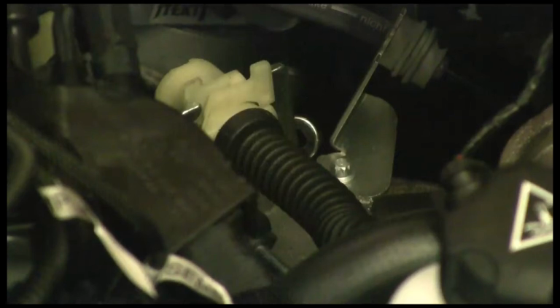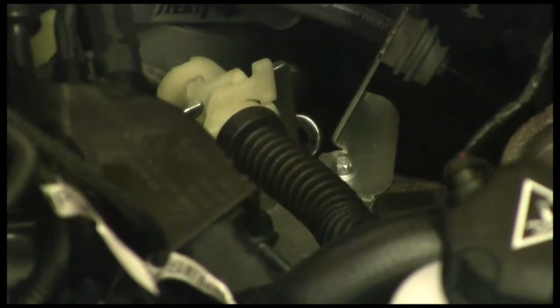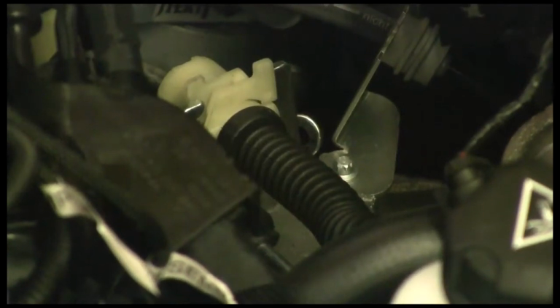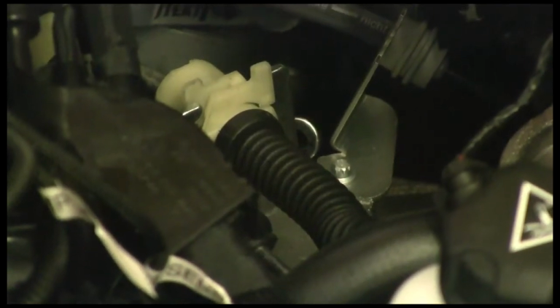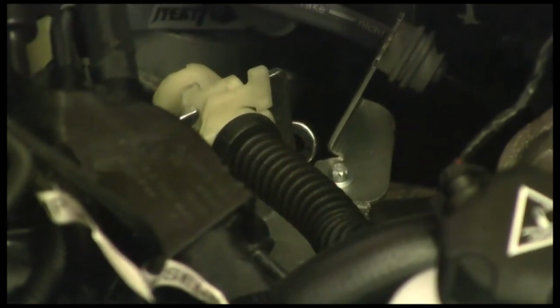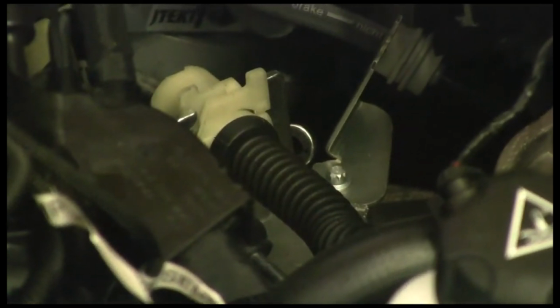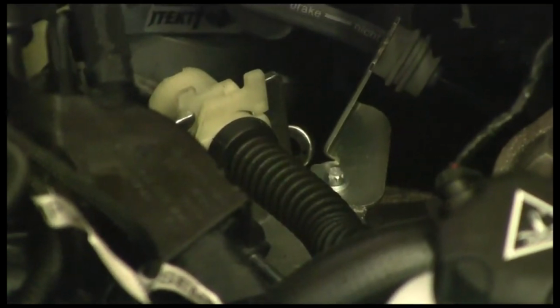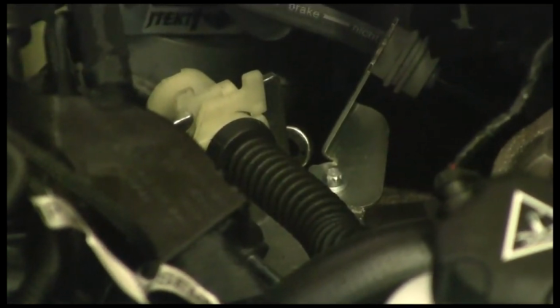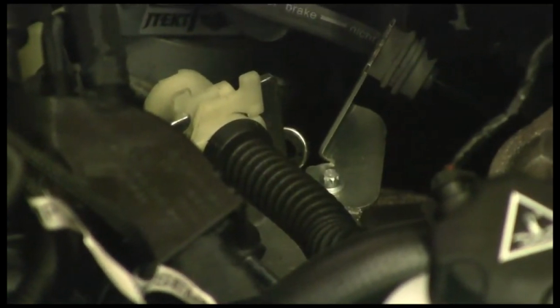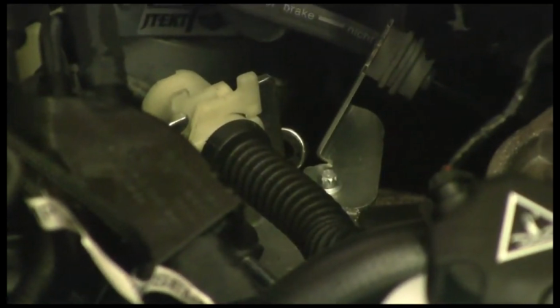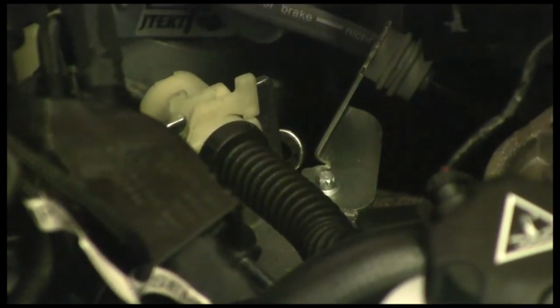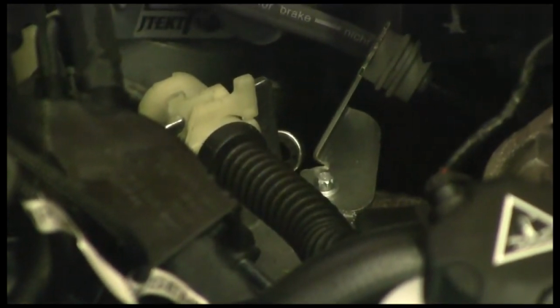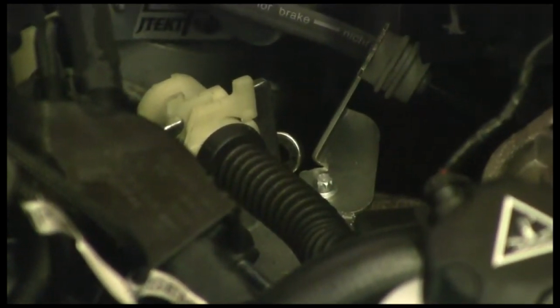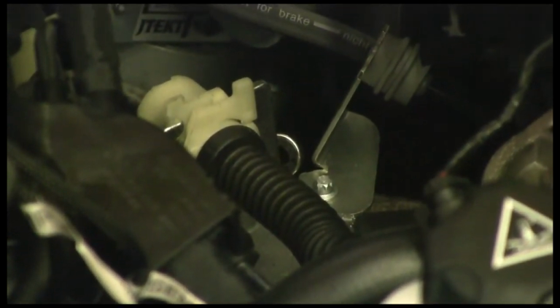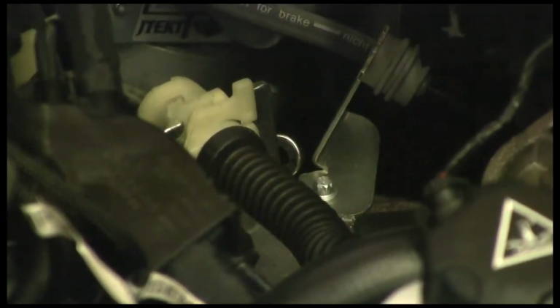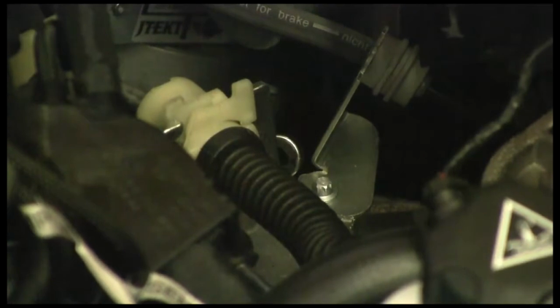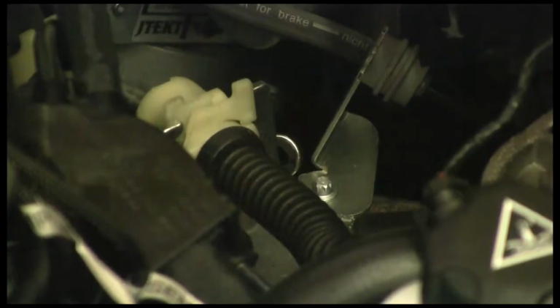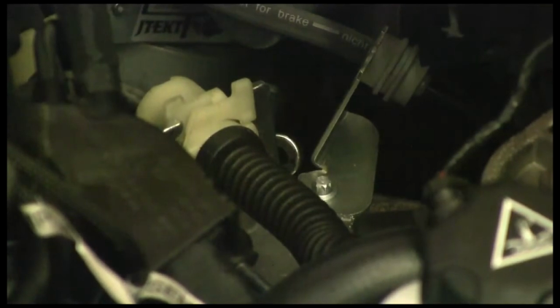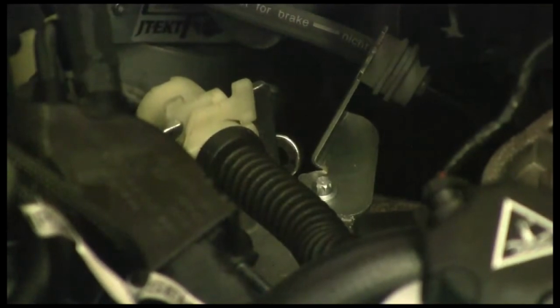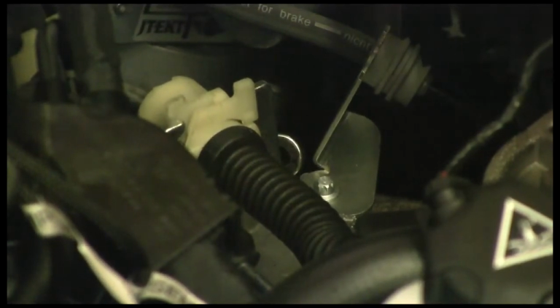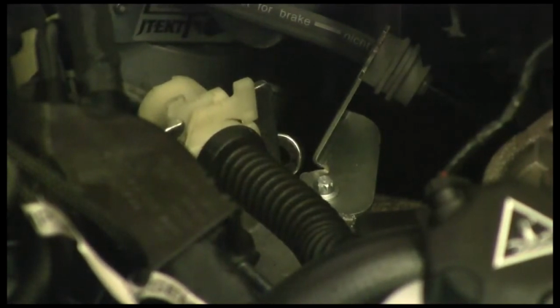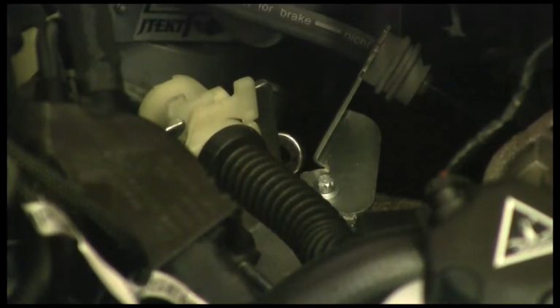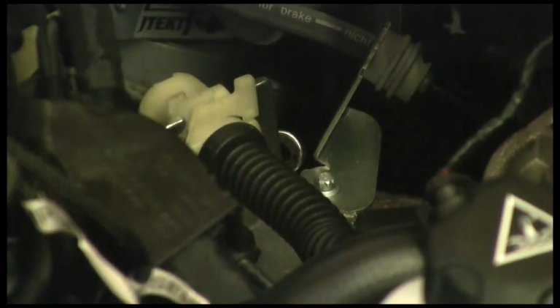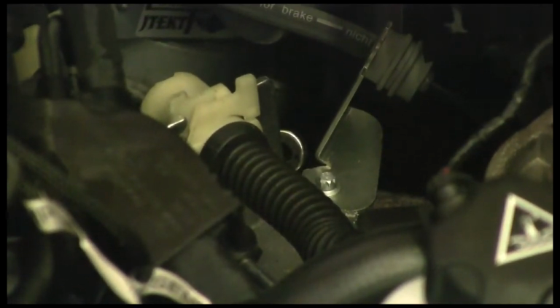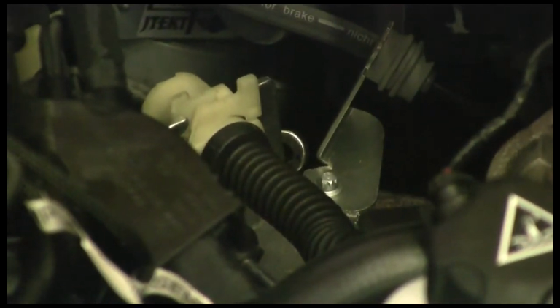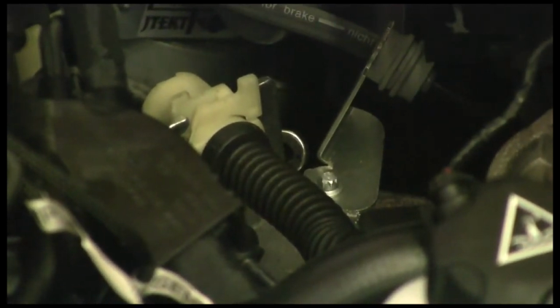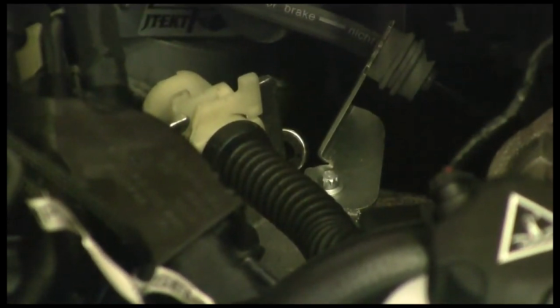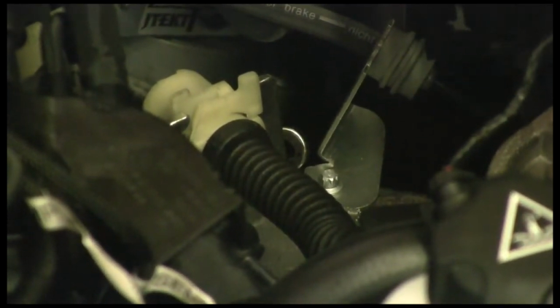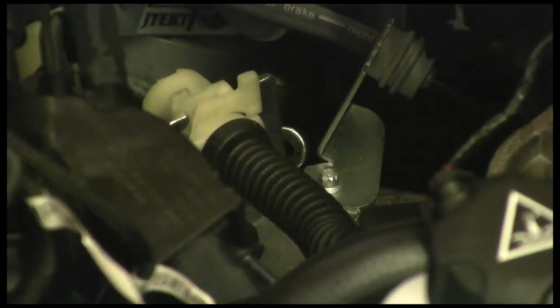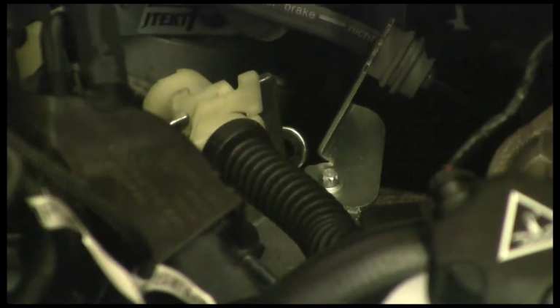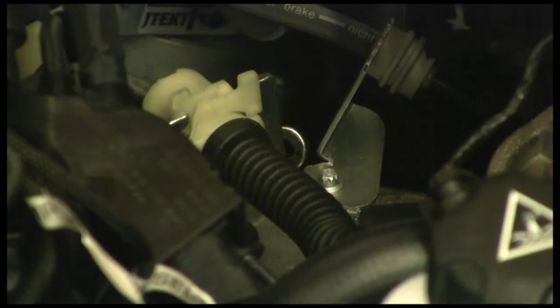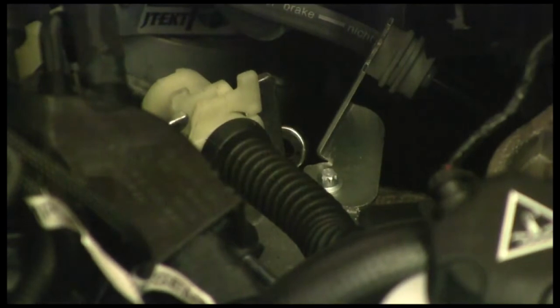What we're going to do now — this whole thing is to gain access and disconnect items. We're going to take the gear lever selectors off of the transmission.